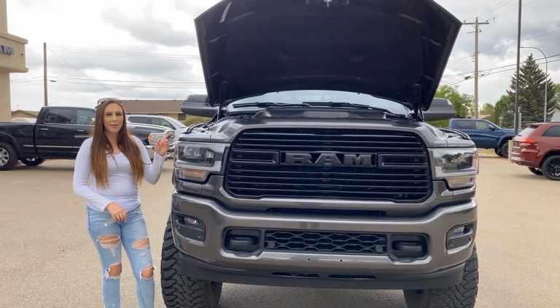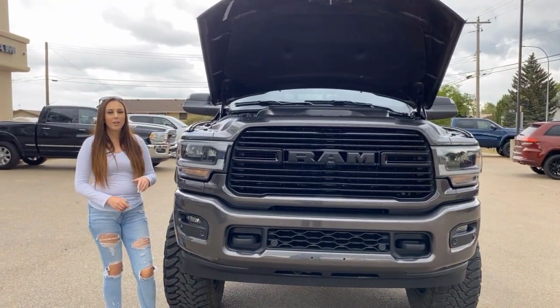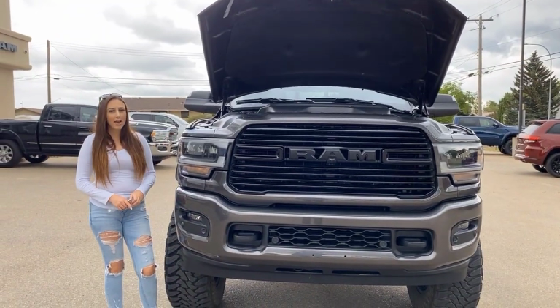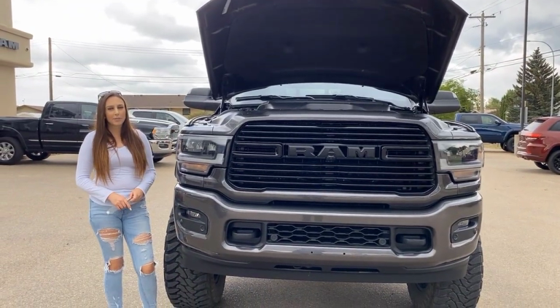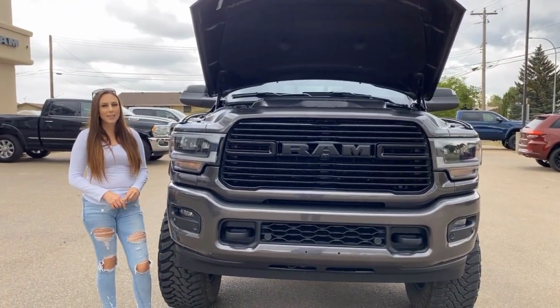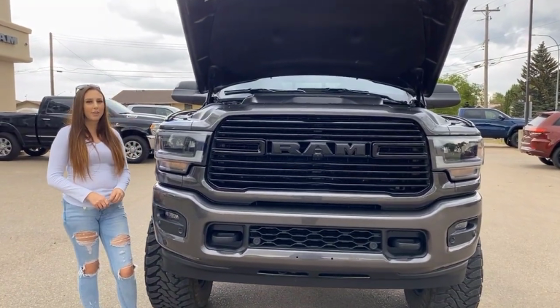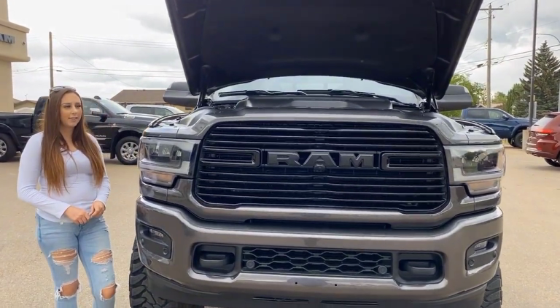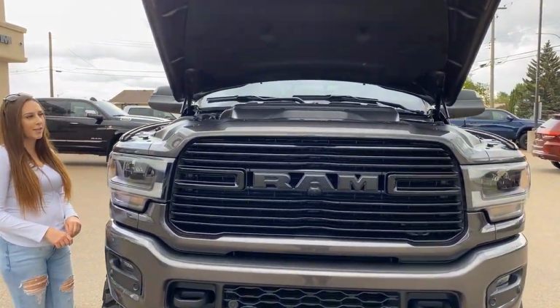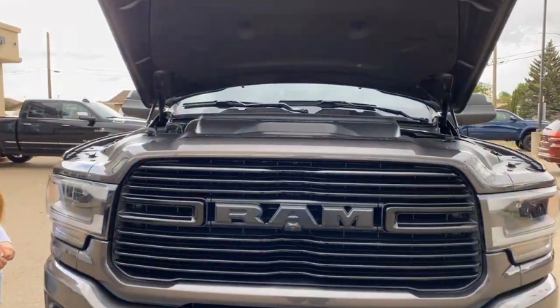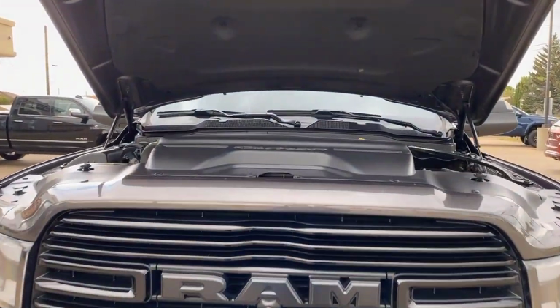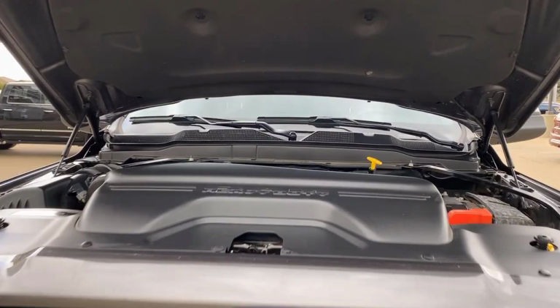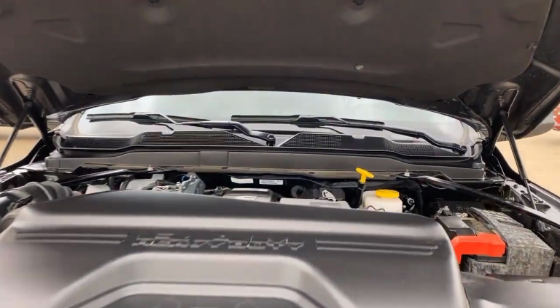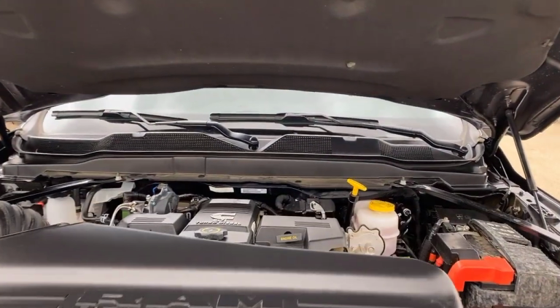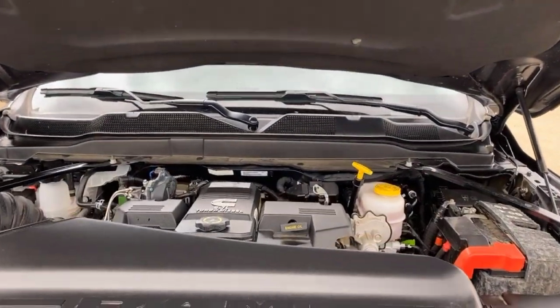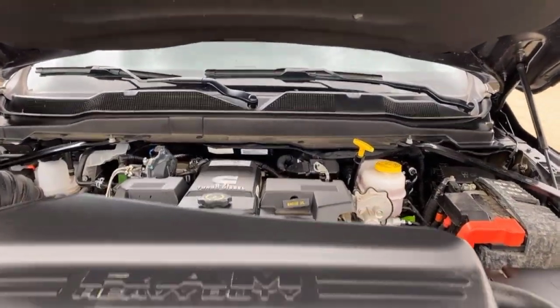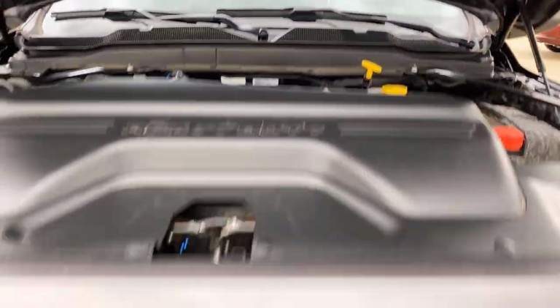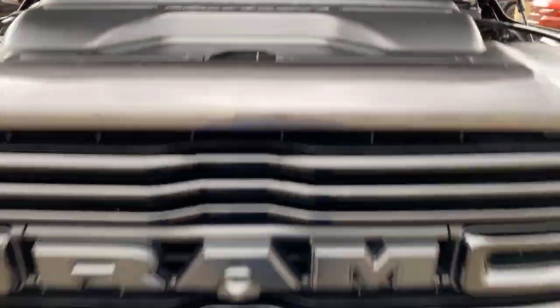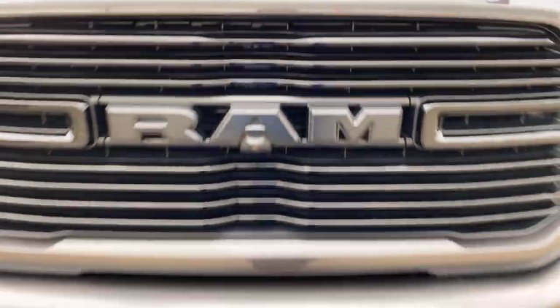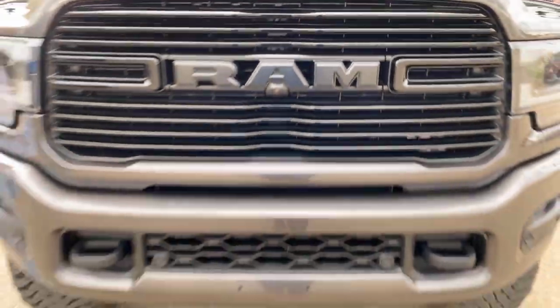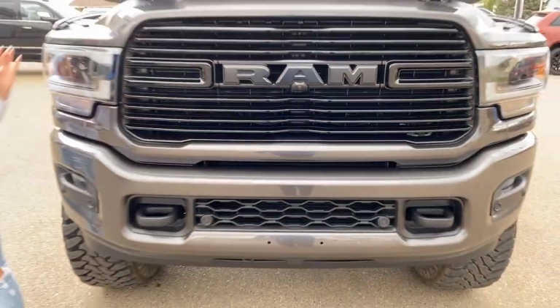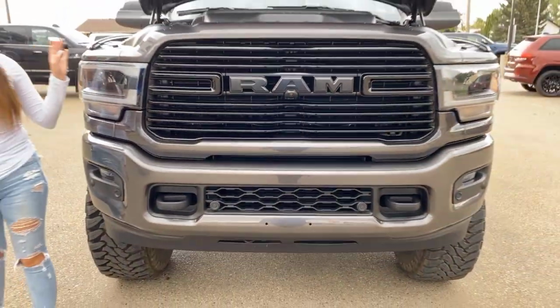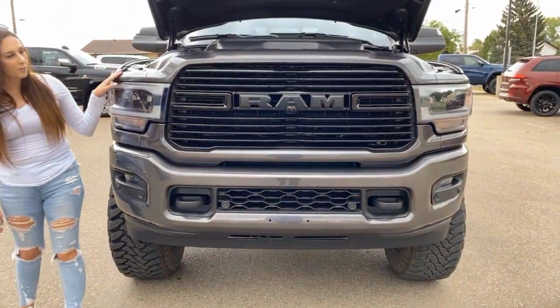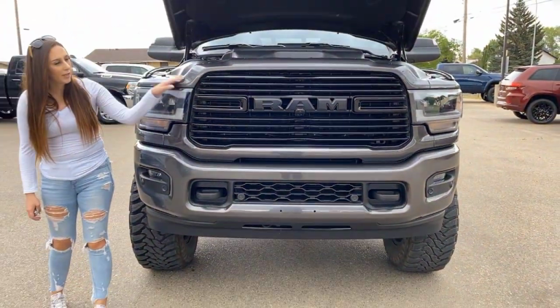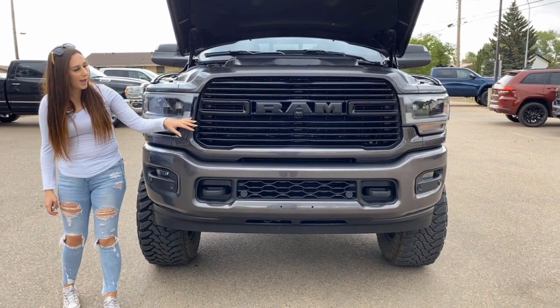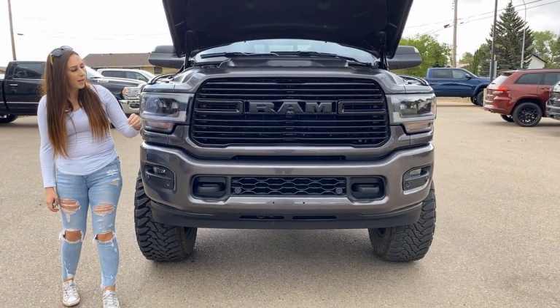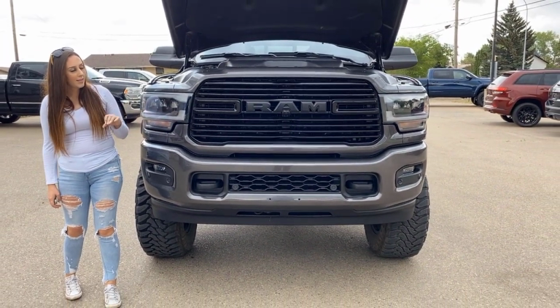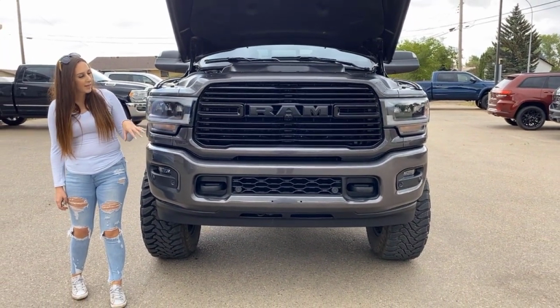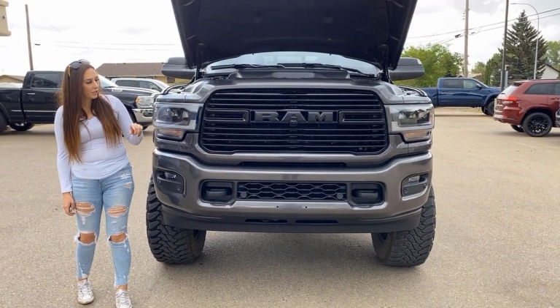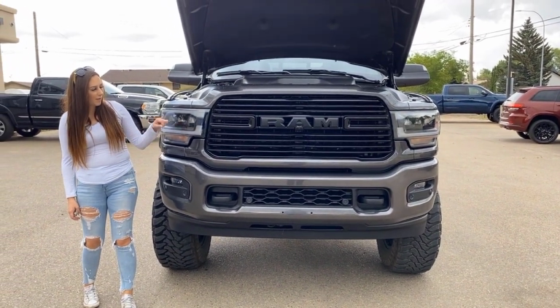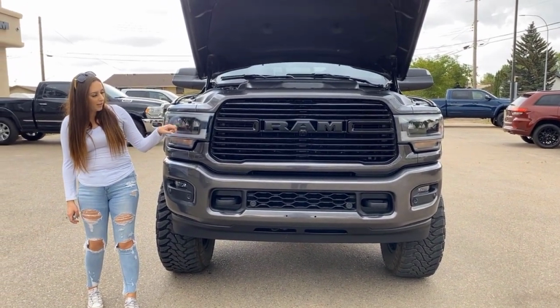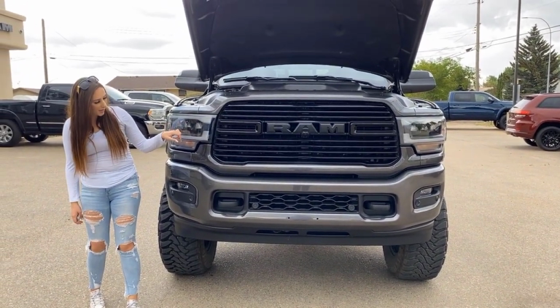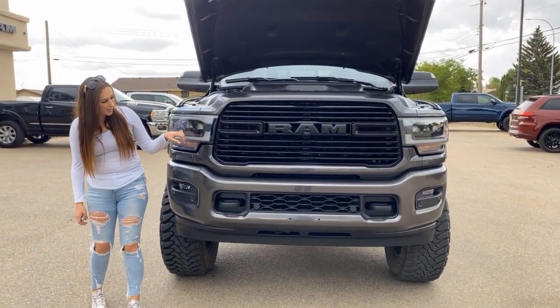Under the hood you're going to have your 6.7 liter diesel engine as well as your AISIN transmission. It is a Laramie Sport so it's going to be fully color matched, and it is a Night Edition so you have blacked out LED headlights.